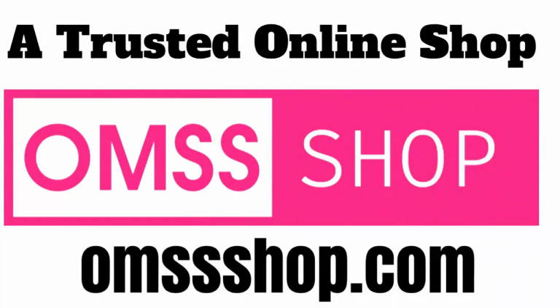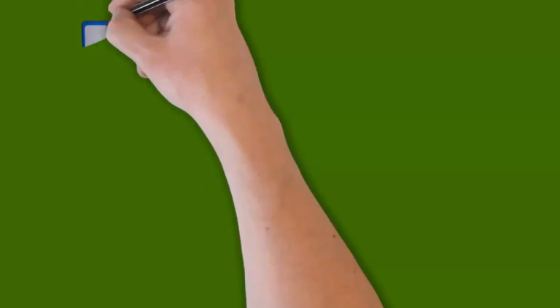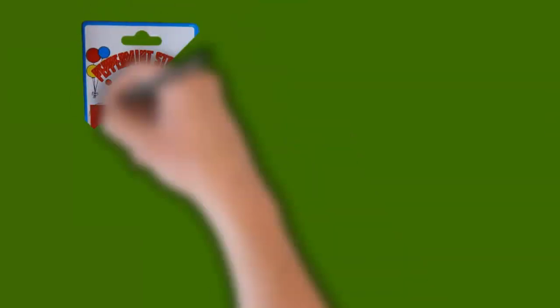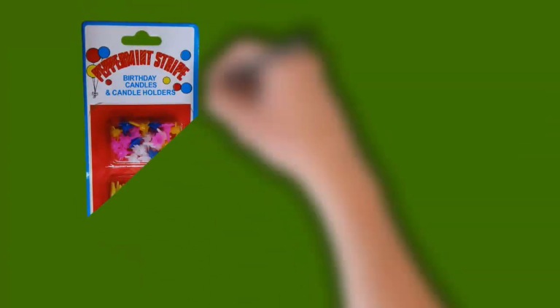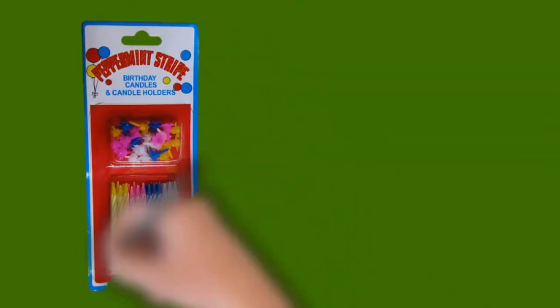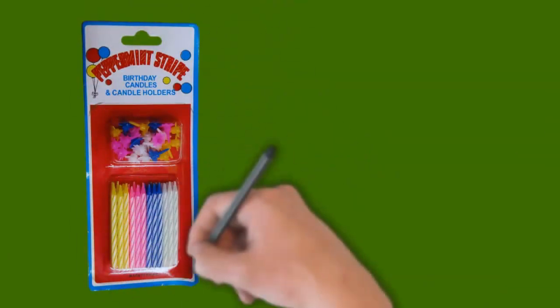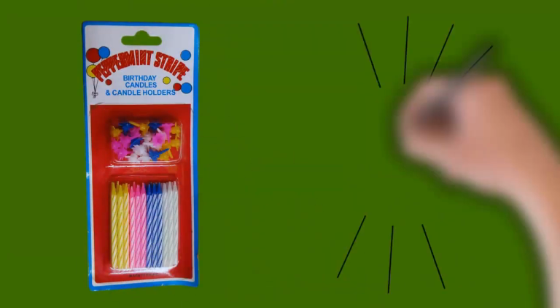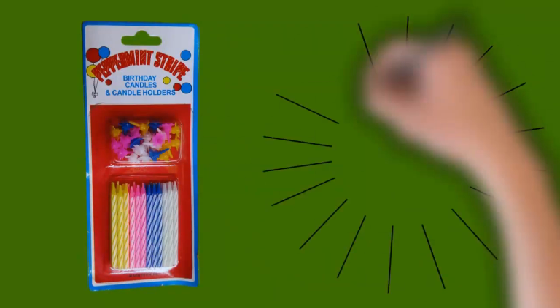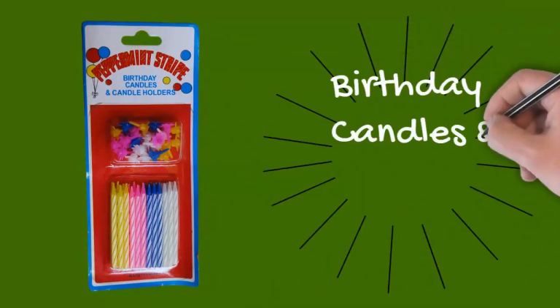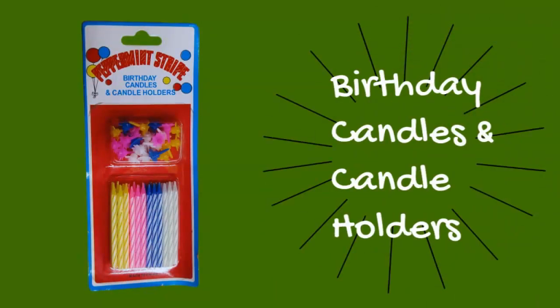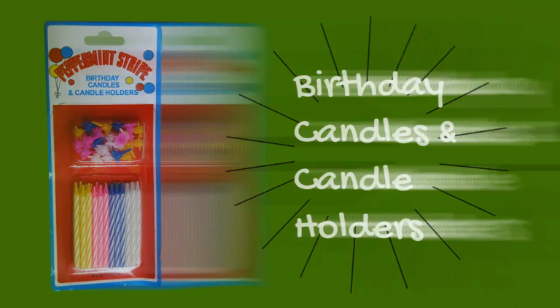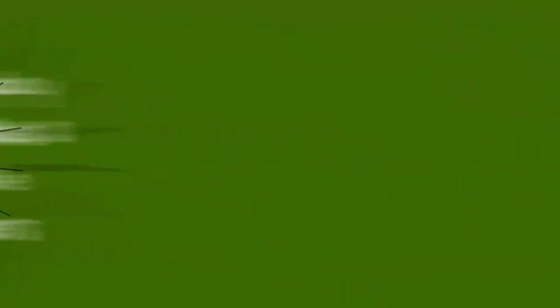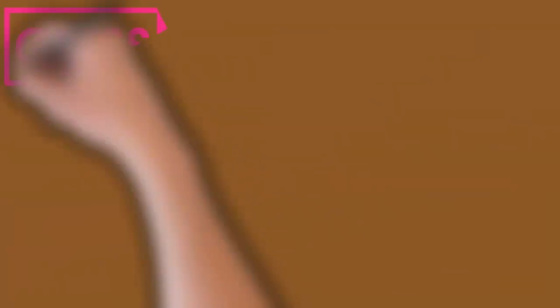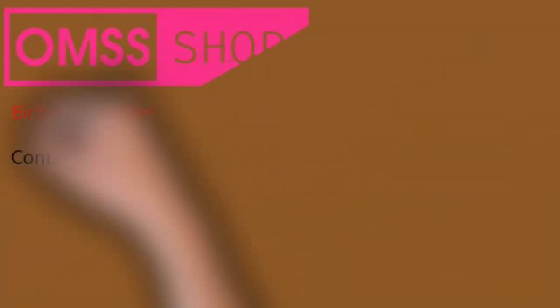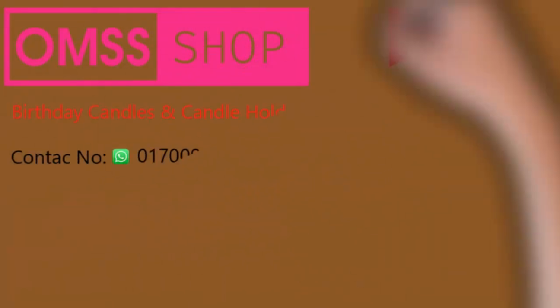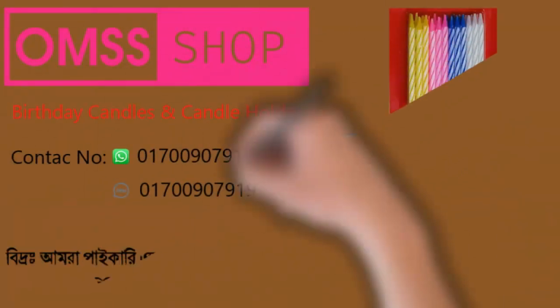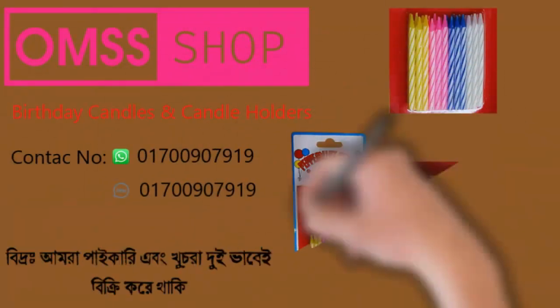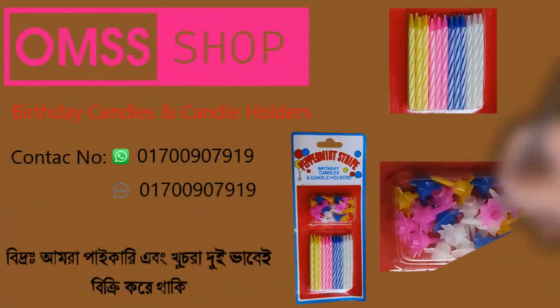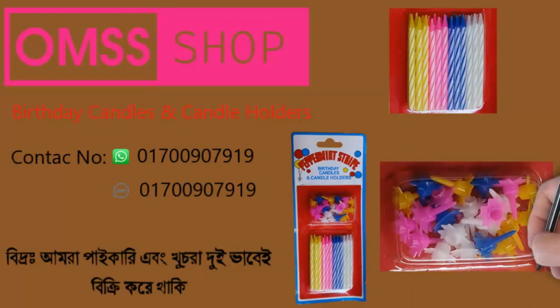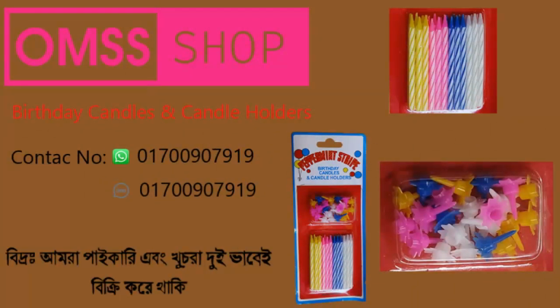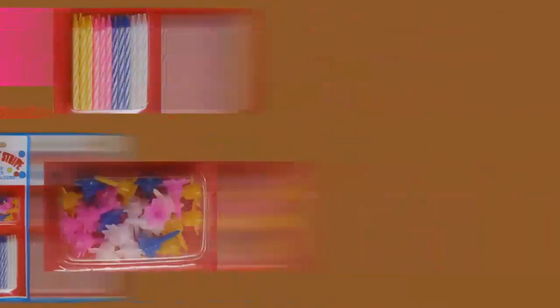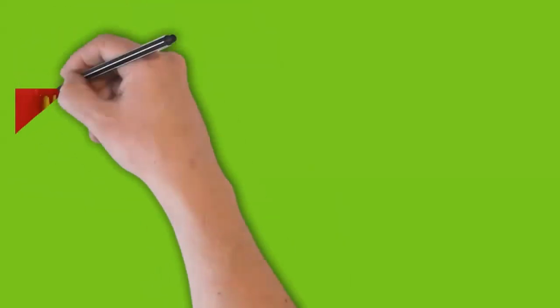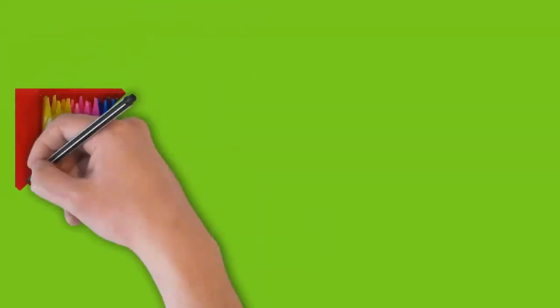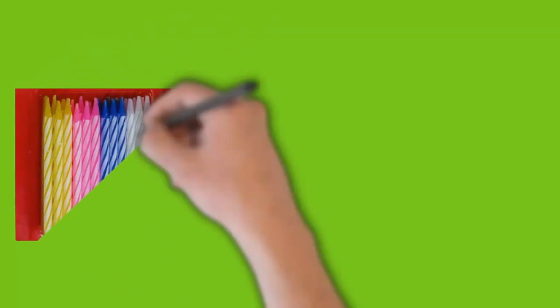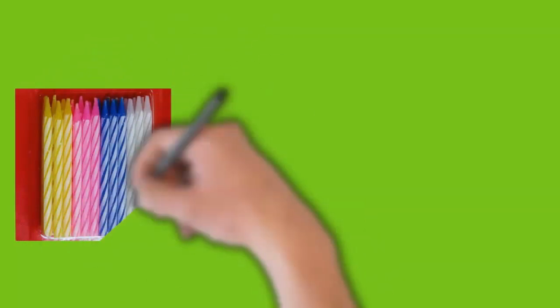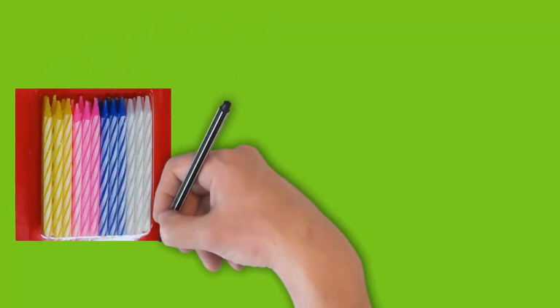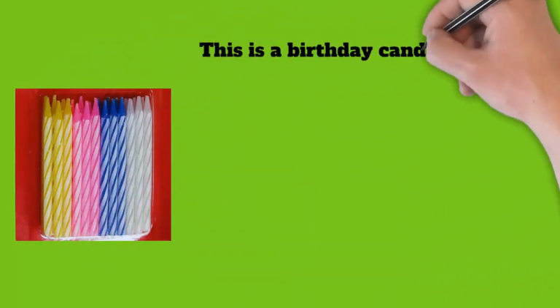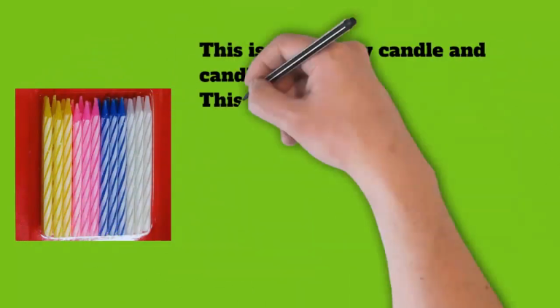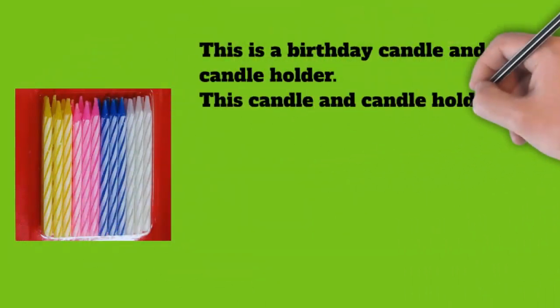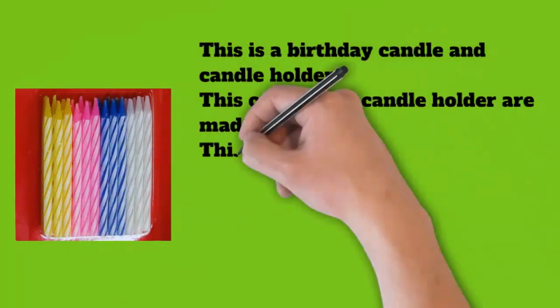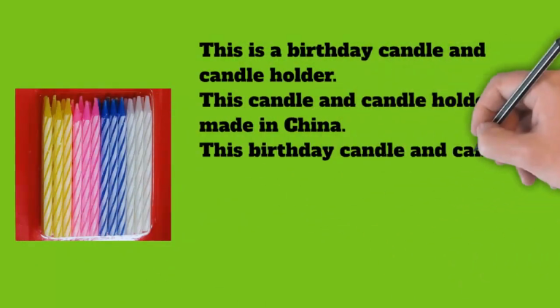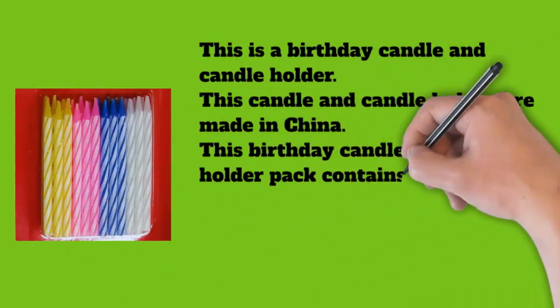This is a birthday candle and candle holder made in China. This pack contains four colored candles. Another birthday candle packet contains three candles of one color each.